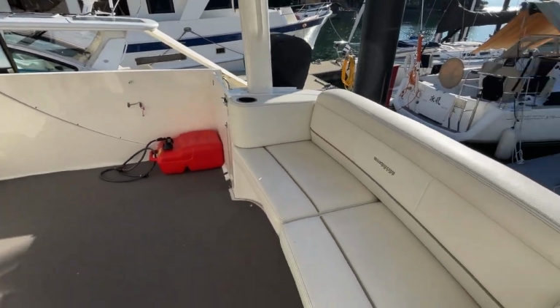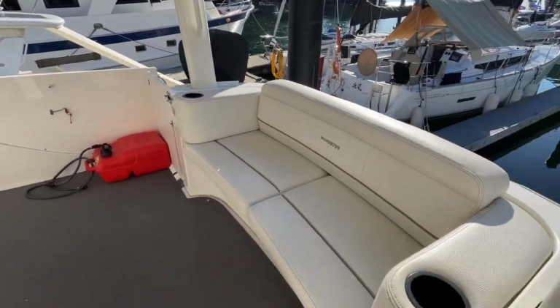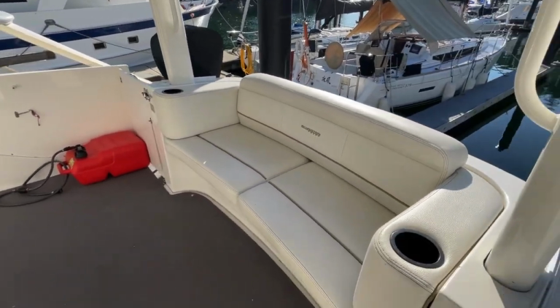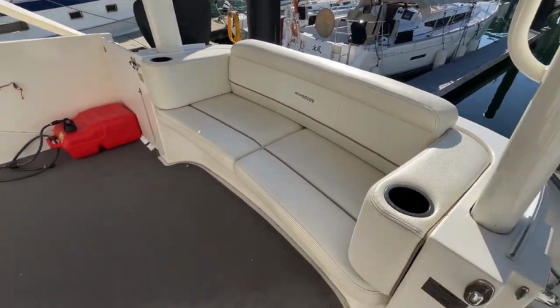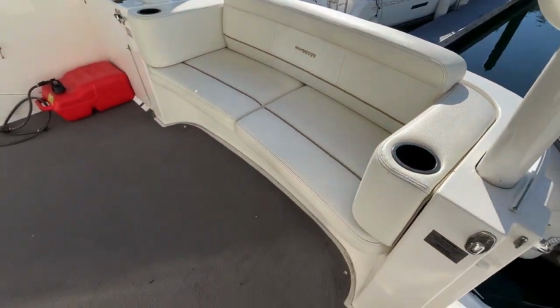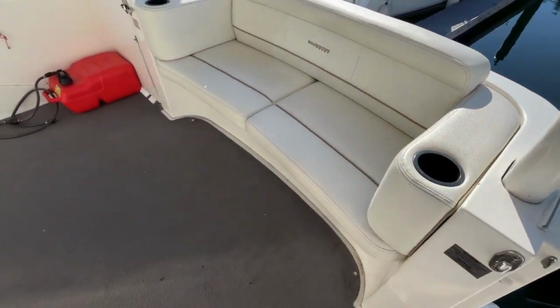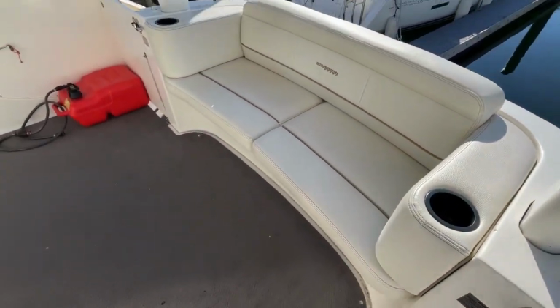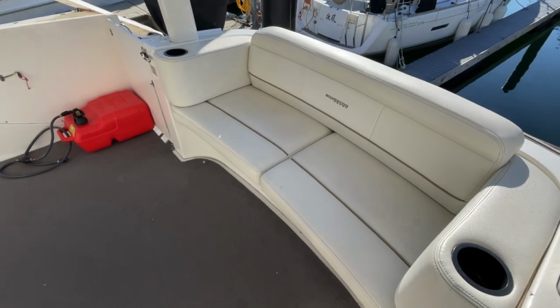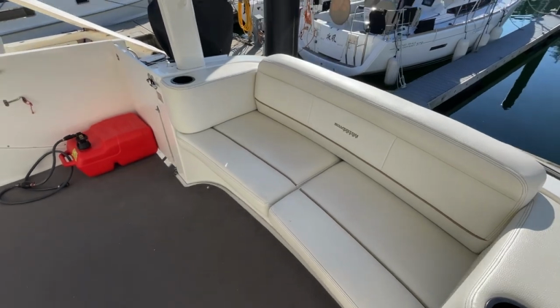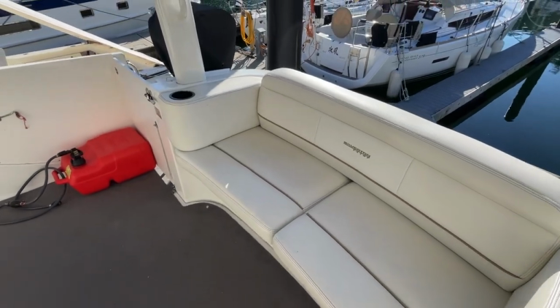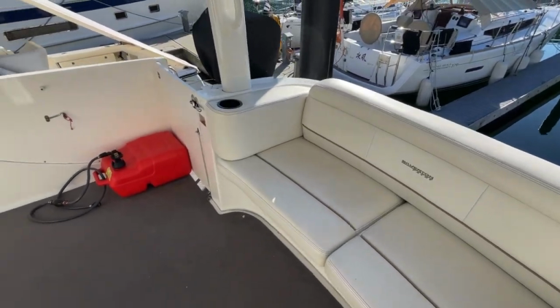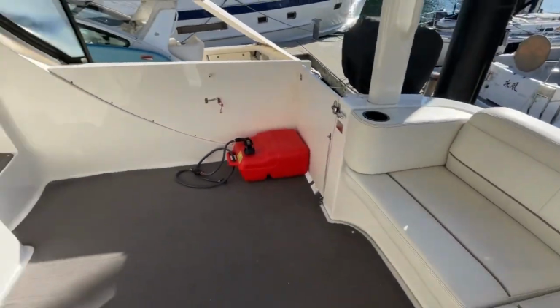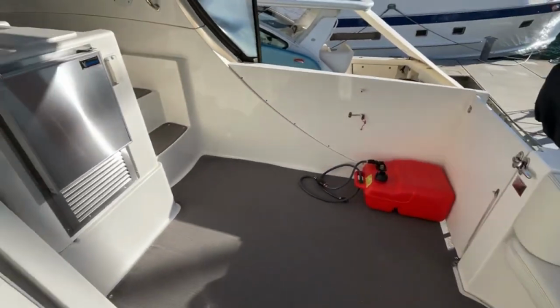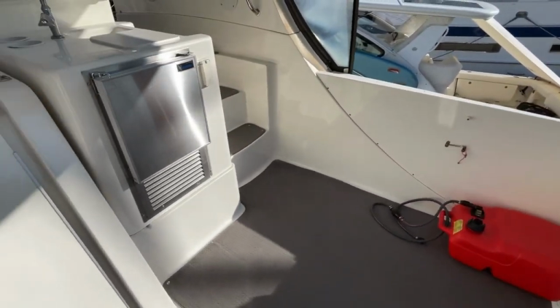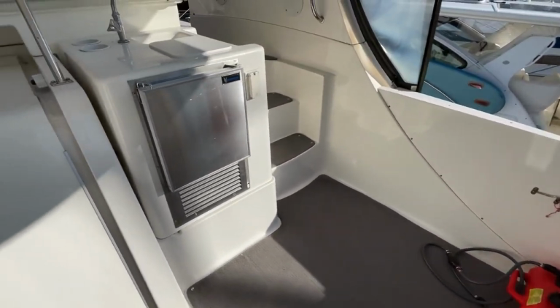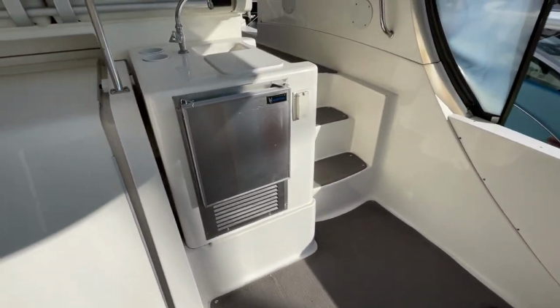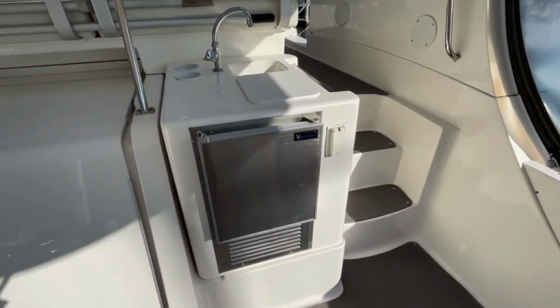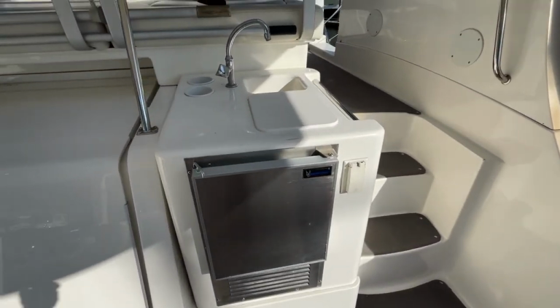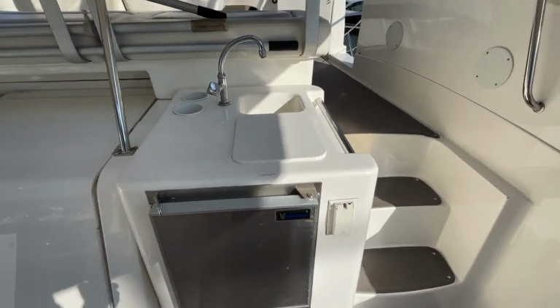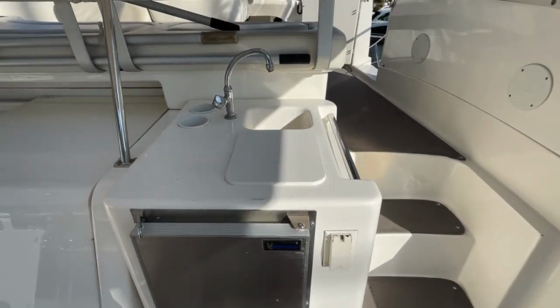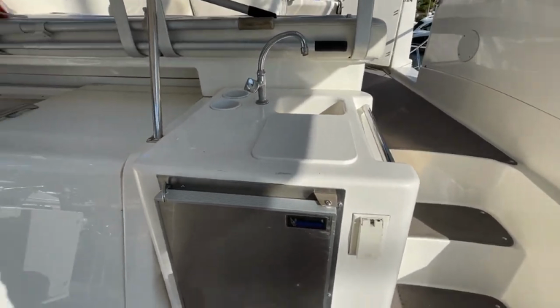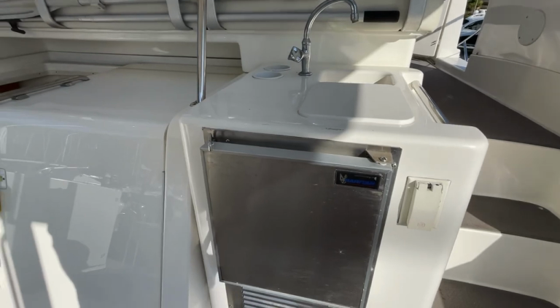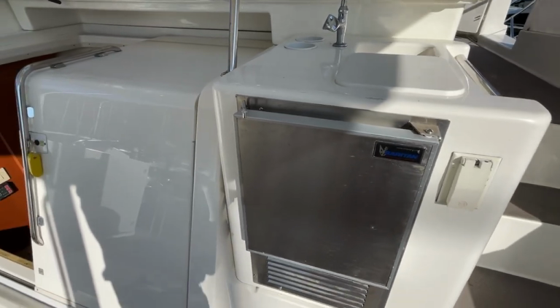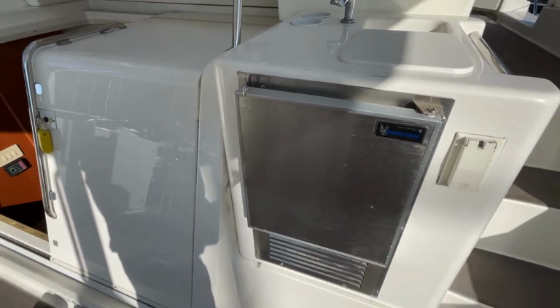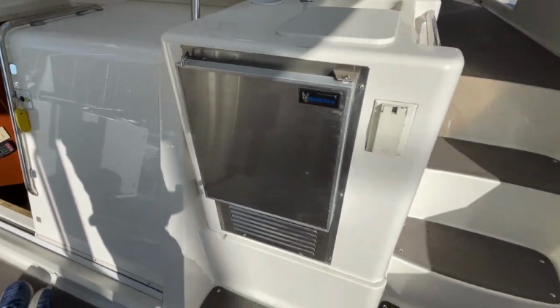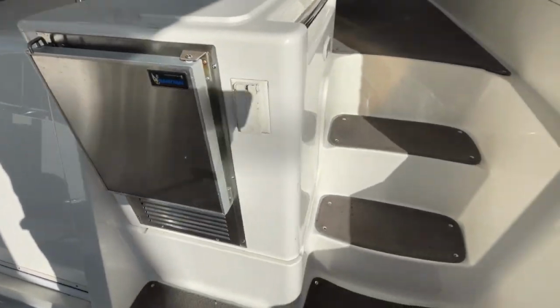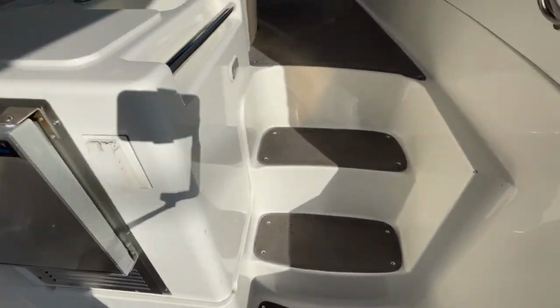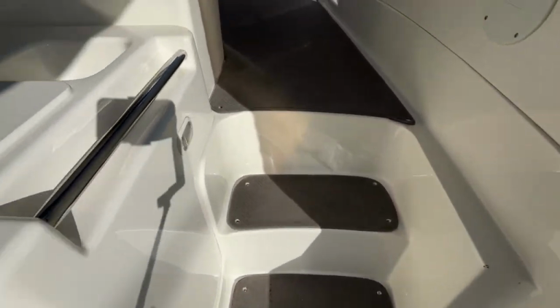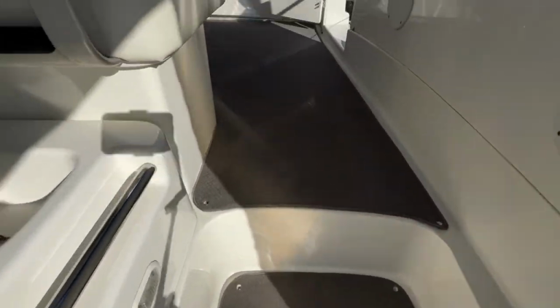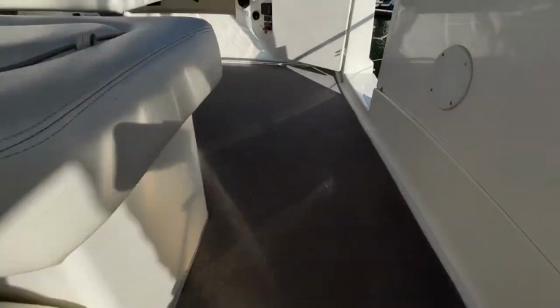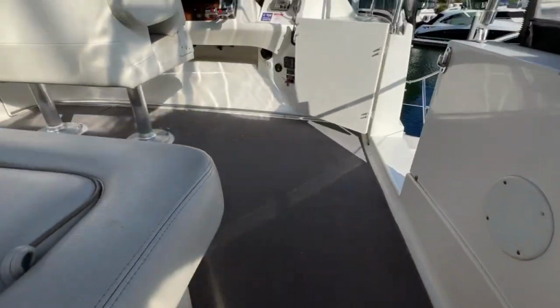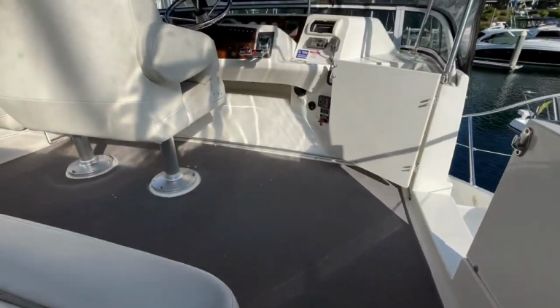Nice seating here. The upholstery is in really good shape. Over here you've got a small sink and ice maker.